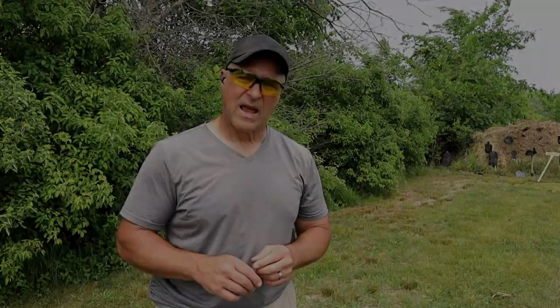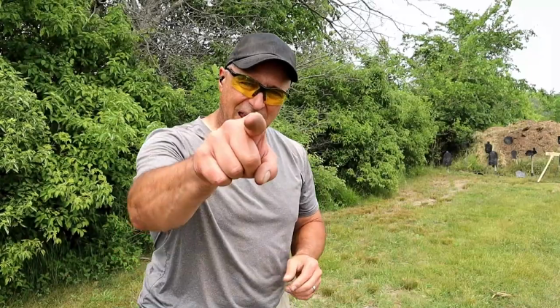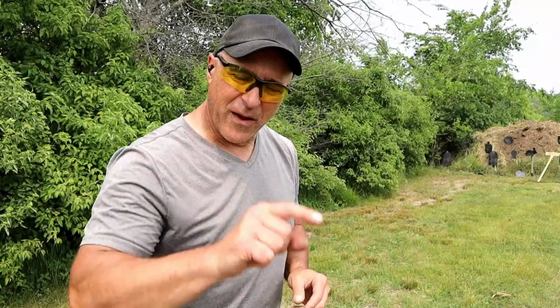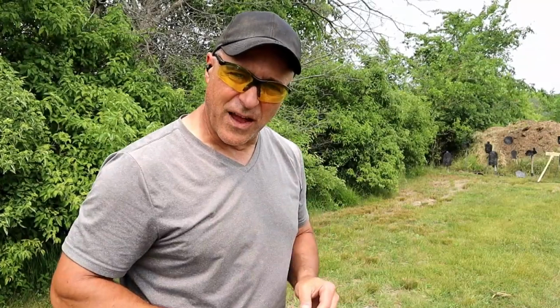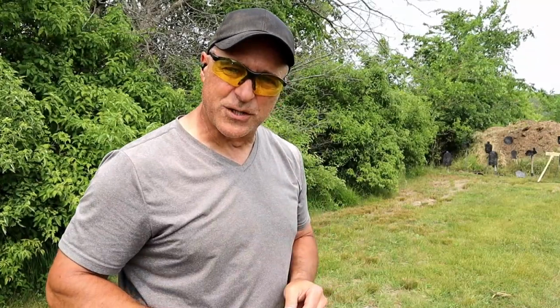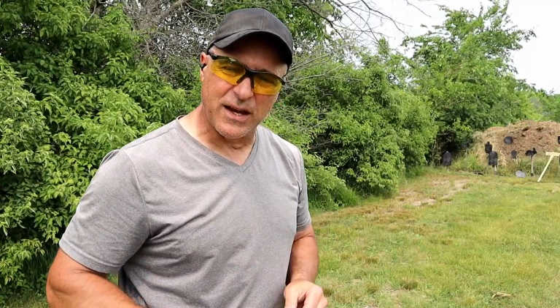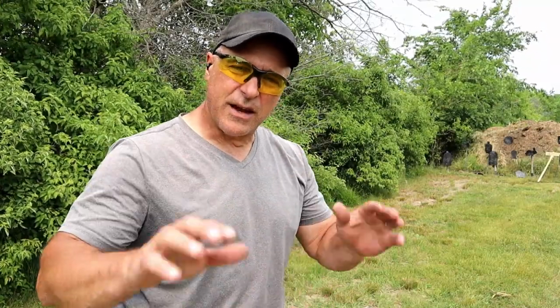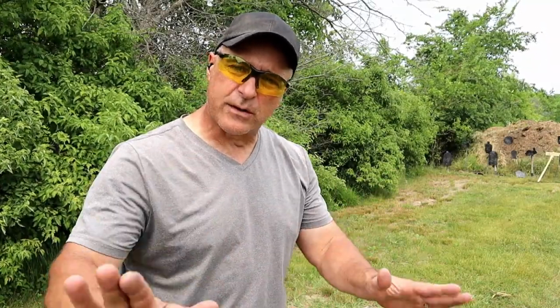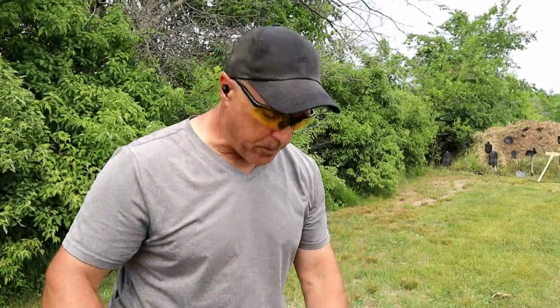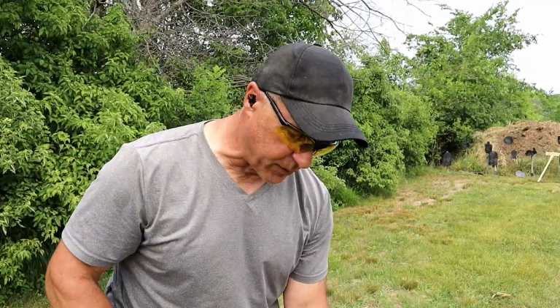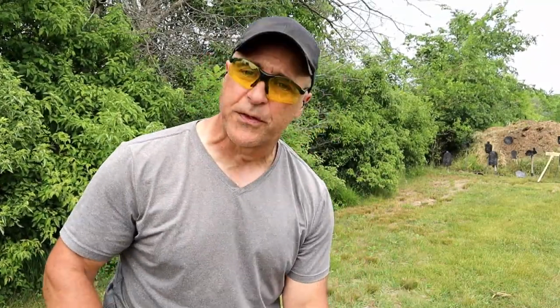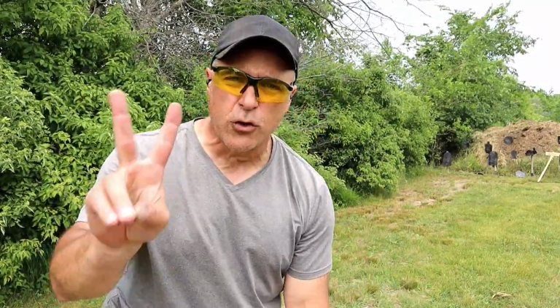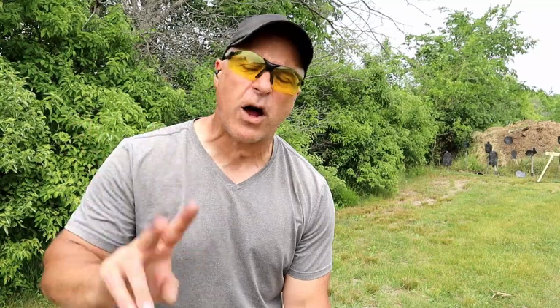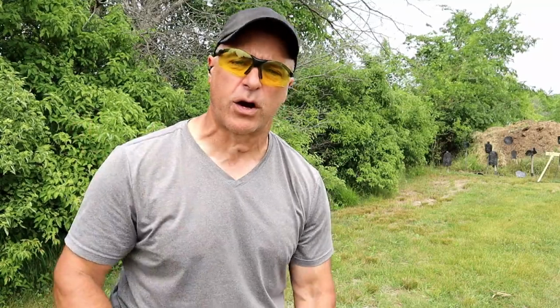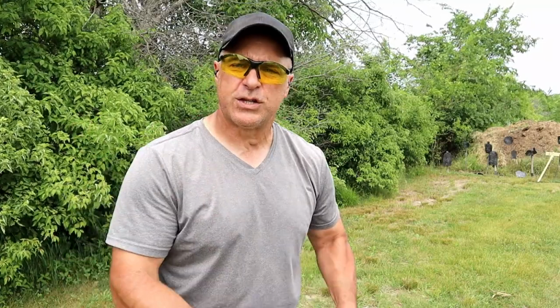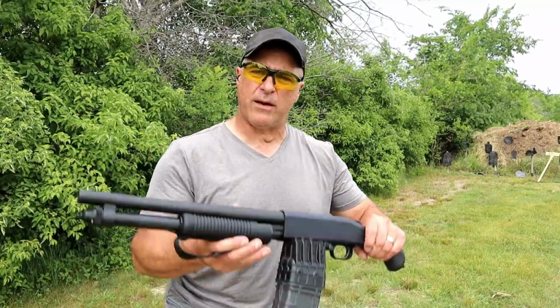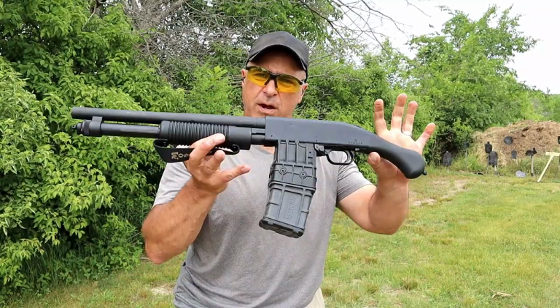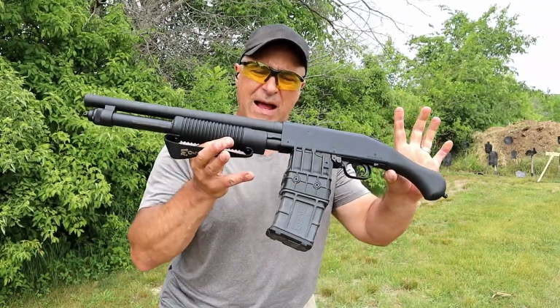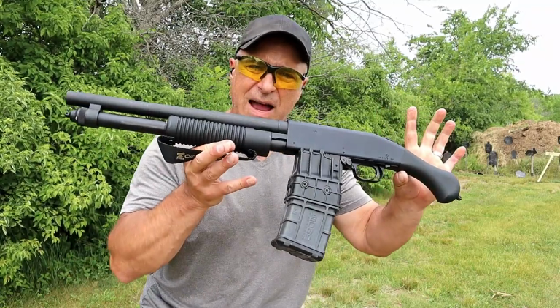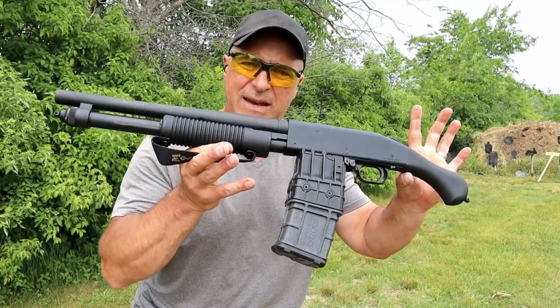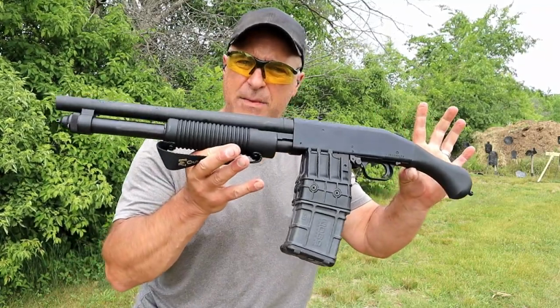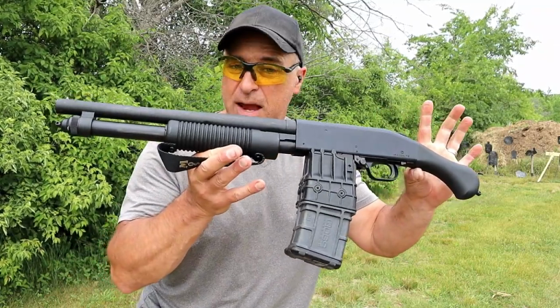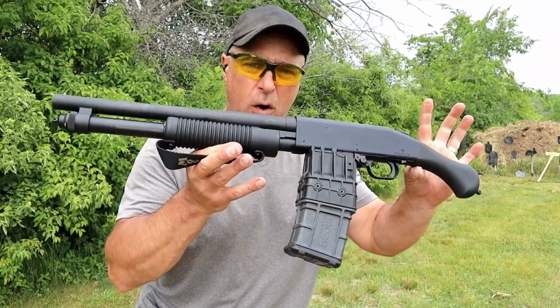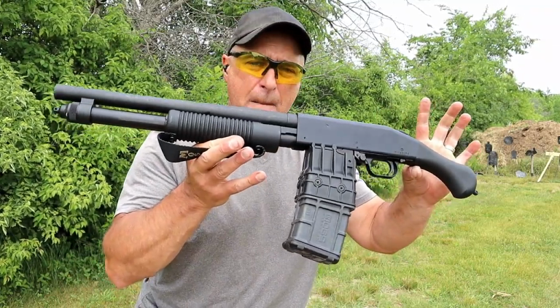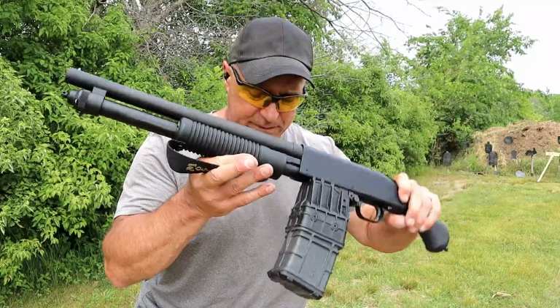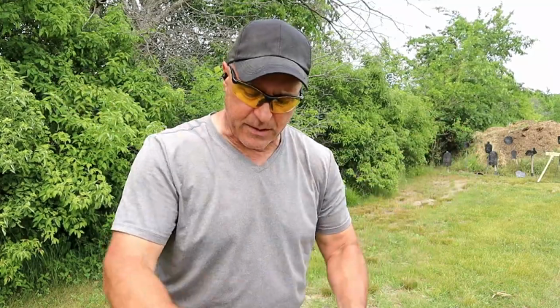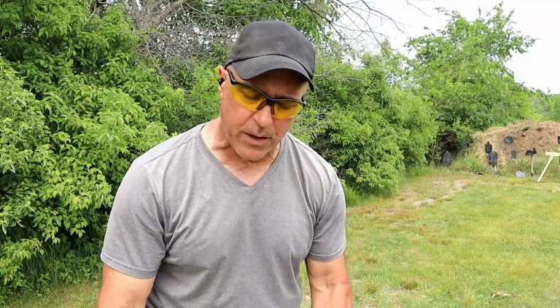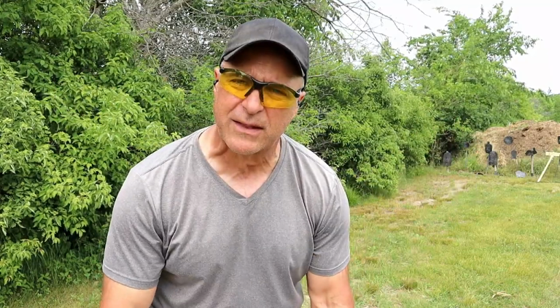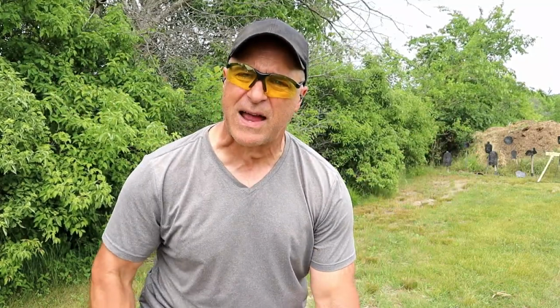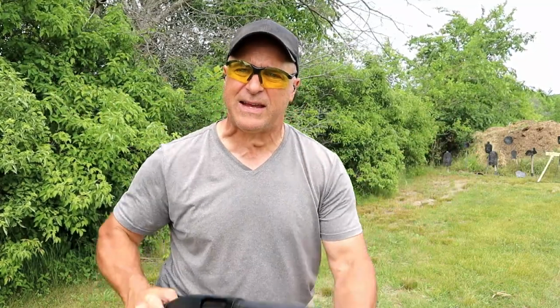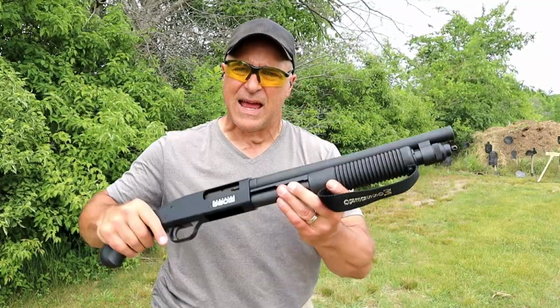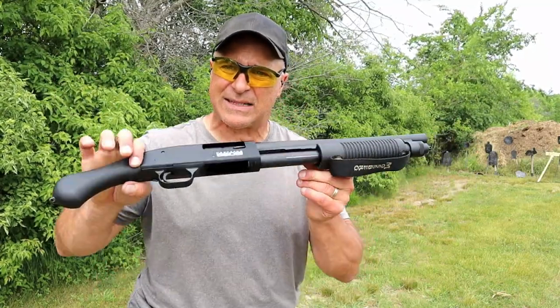Hey there friends, thanks for checking in. Today we're going to do a comparison with two Mossberg Shockwaves. Over here we've got the 590M — the M stands for magazine — and over here we've got the 590S.